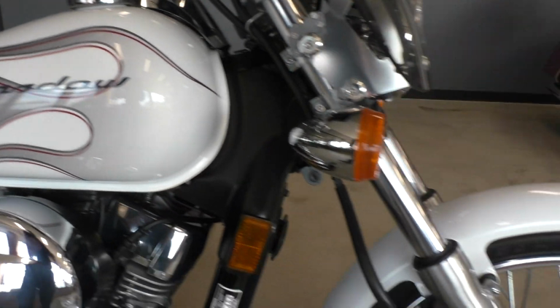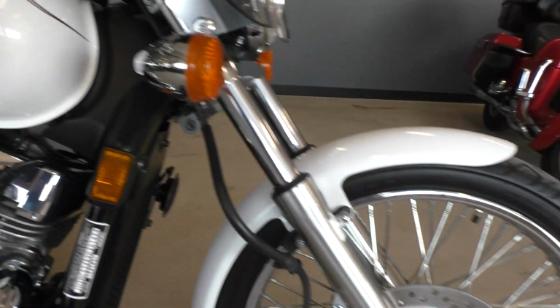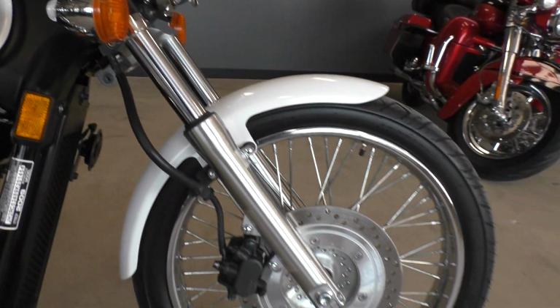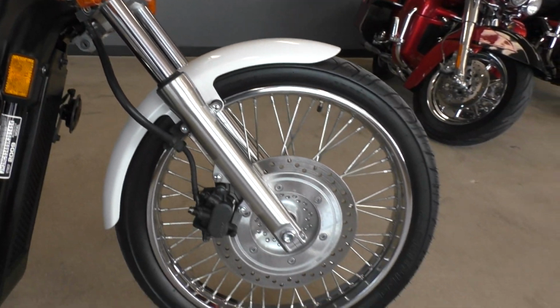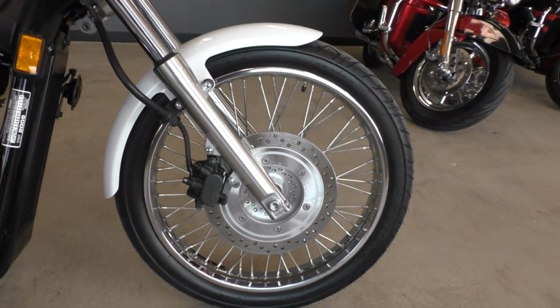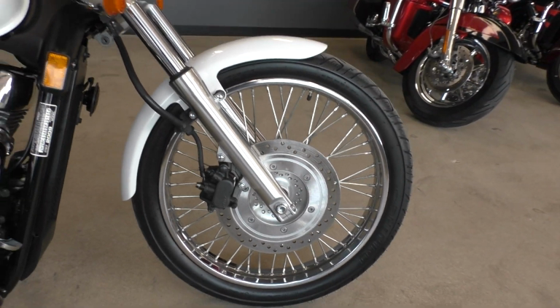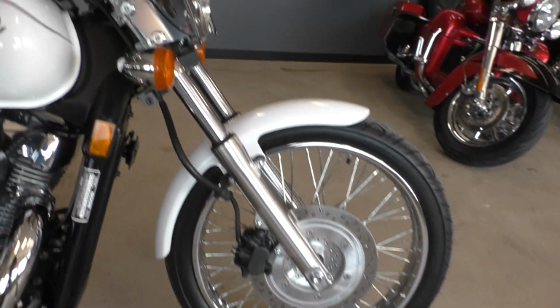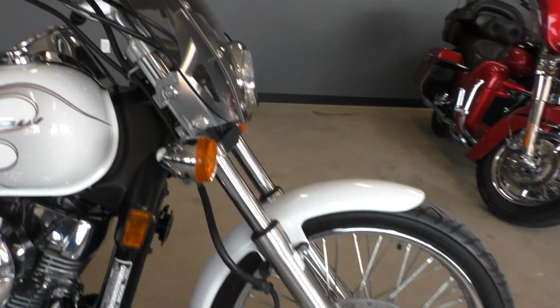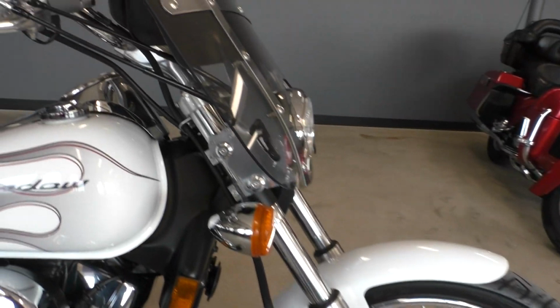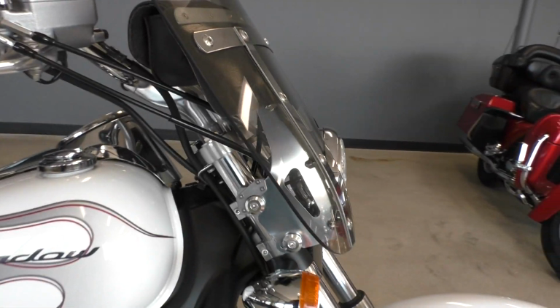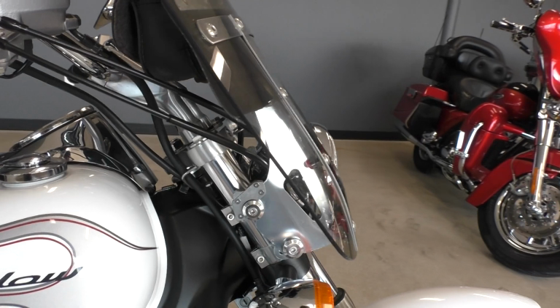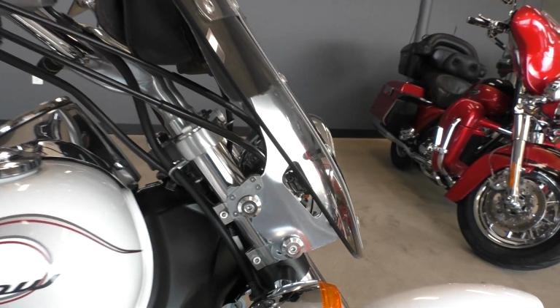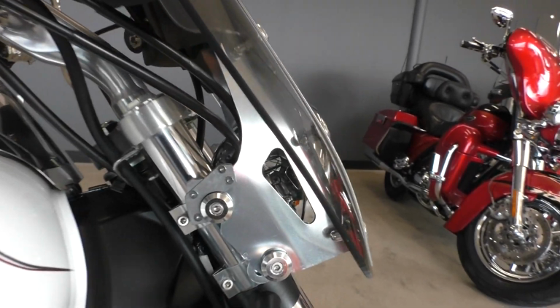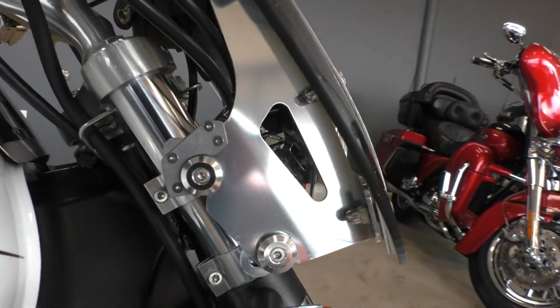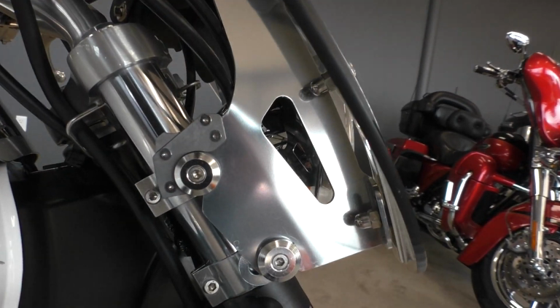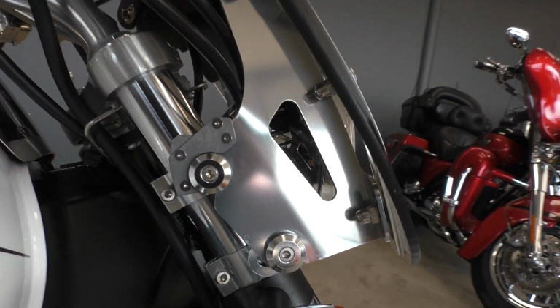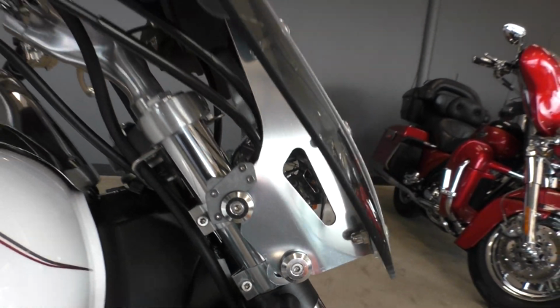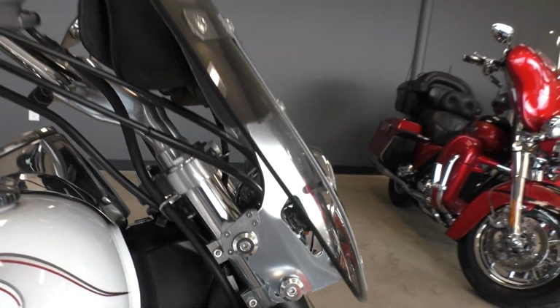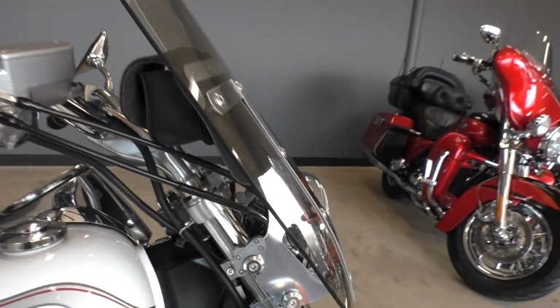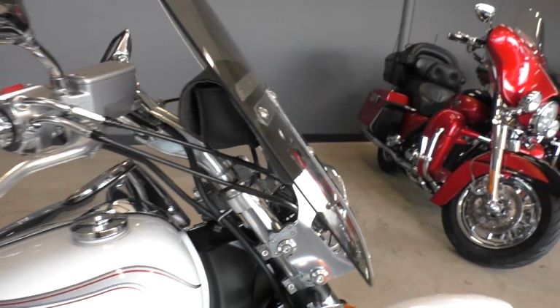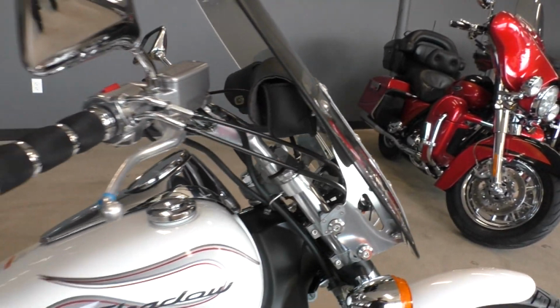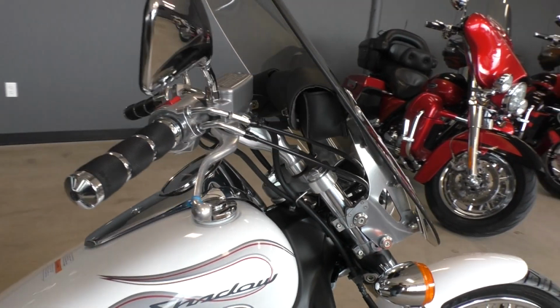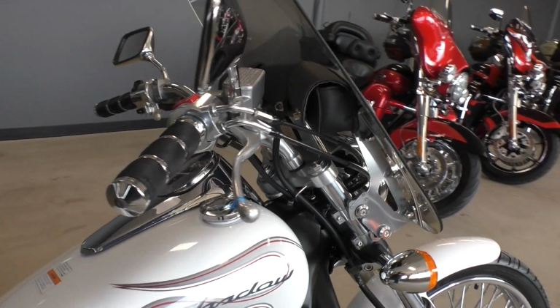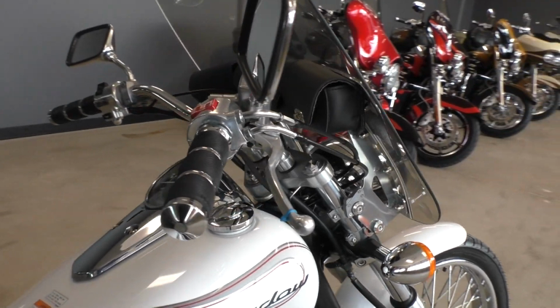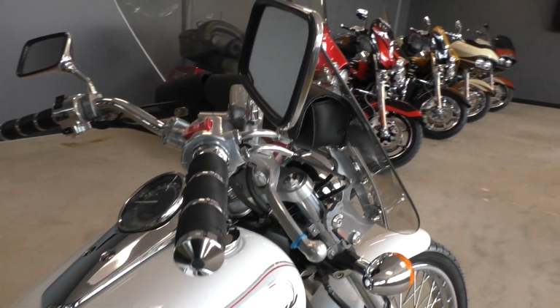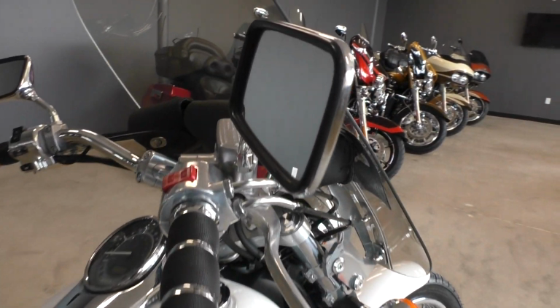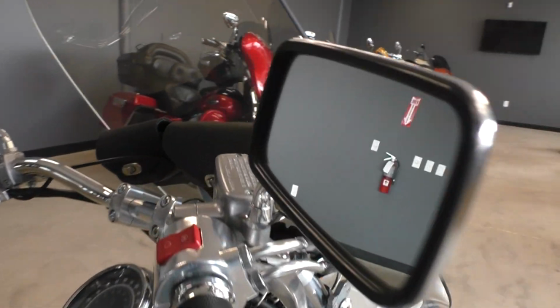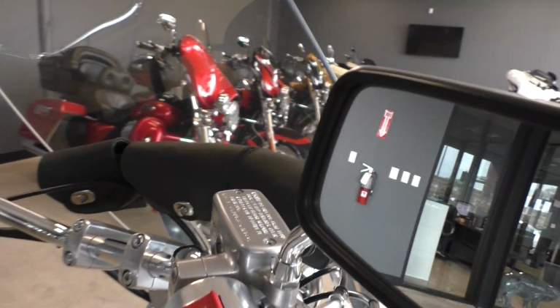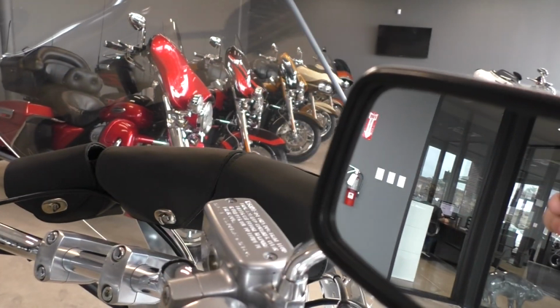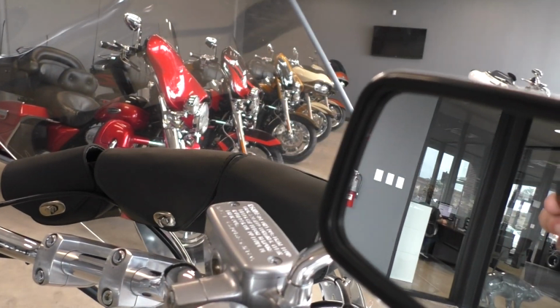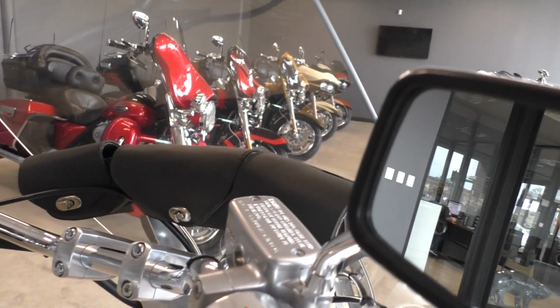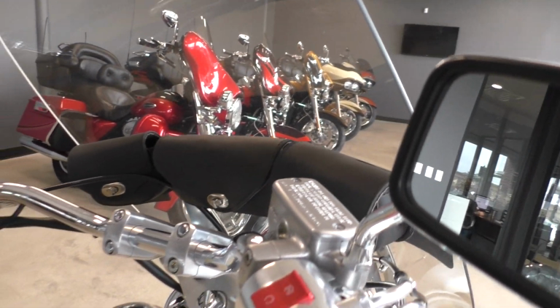Got the wire wheels, and it's got the quick-detach windshield here — it's got the trigger lock system, real easy to take off. It's got some Avon grips, it's got a little windshield, 3-pouch setup.